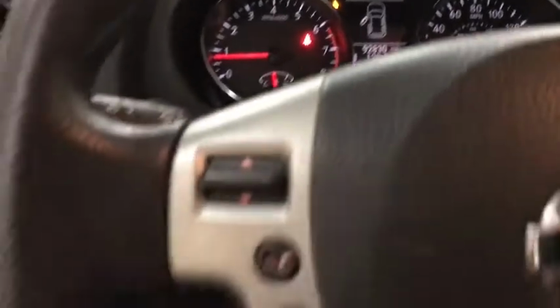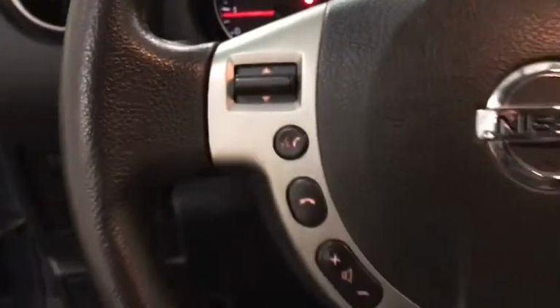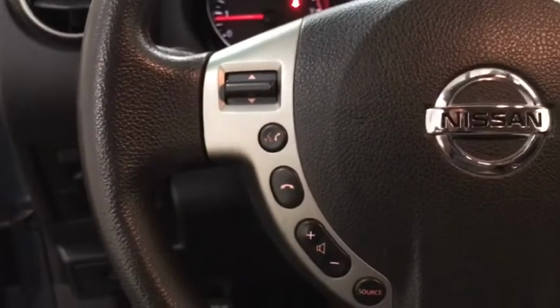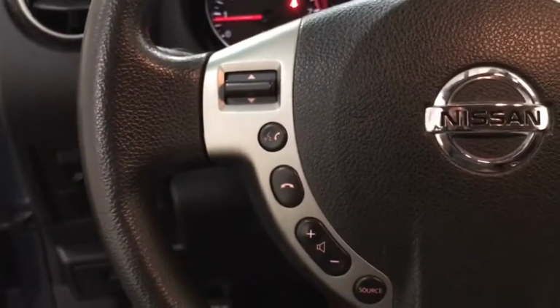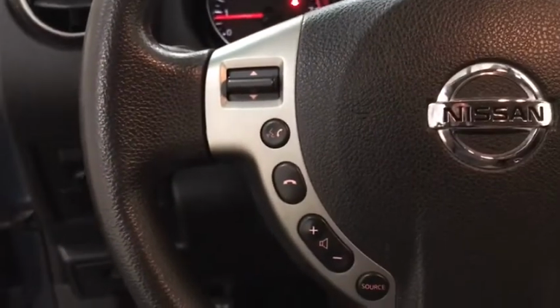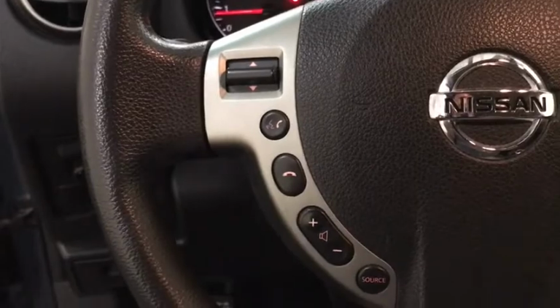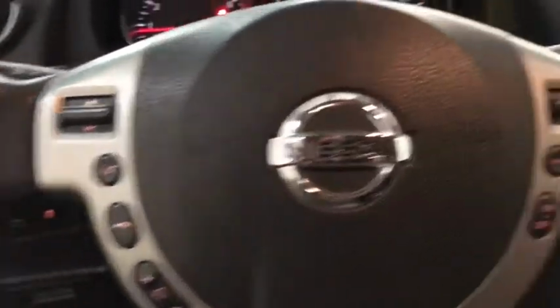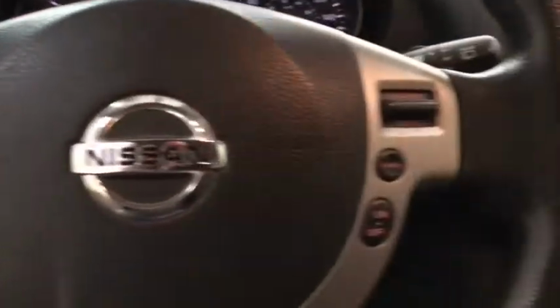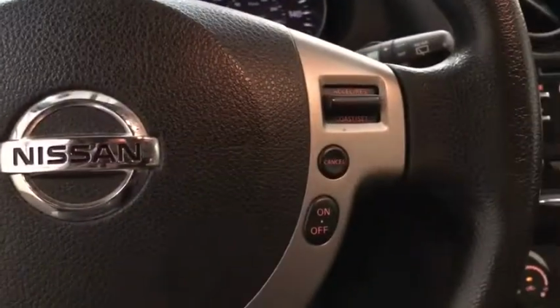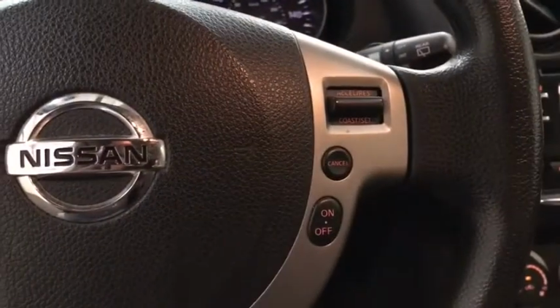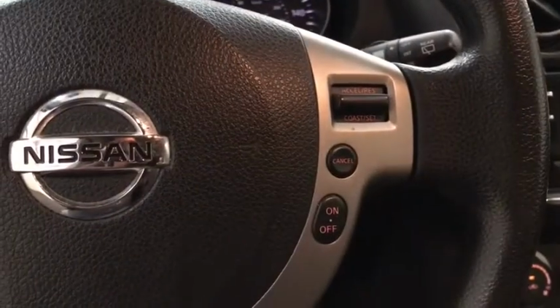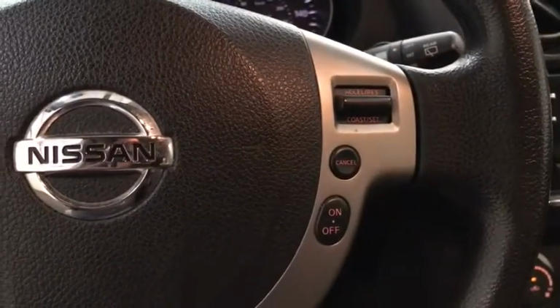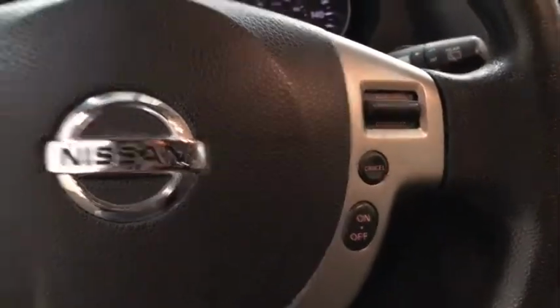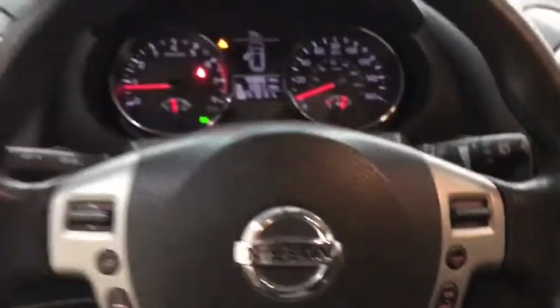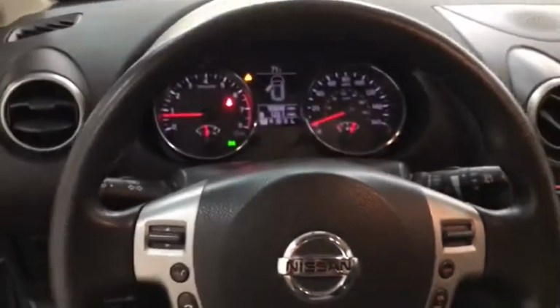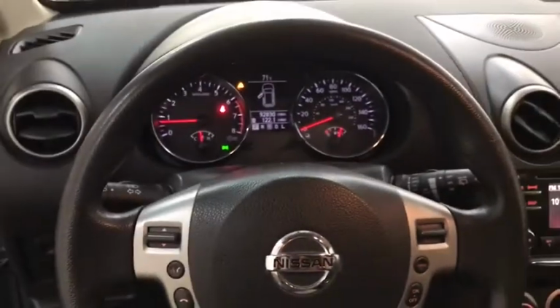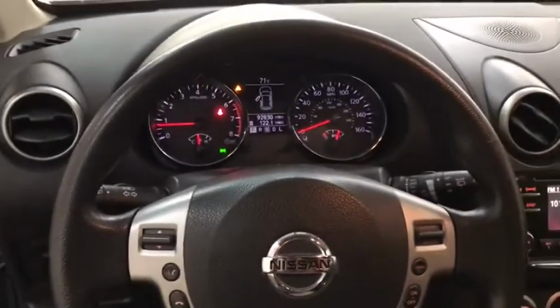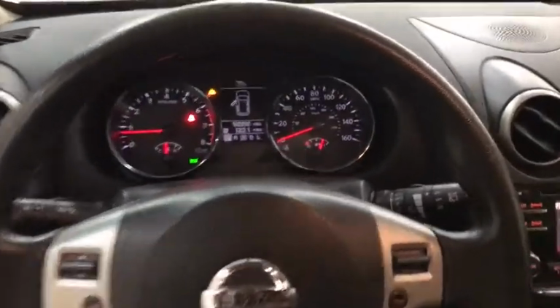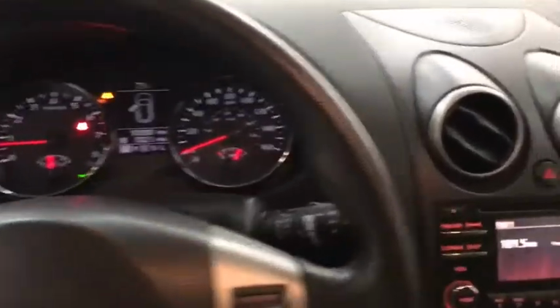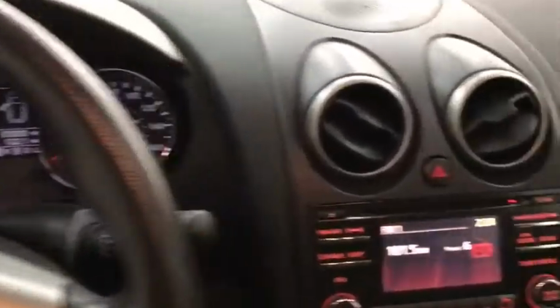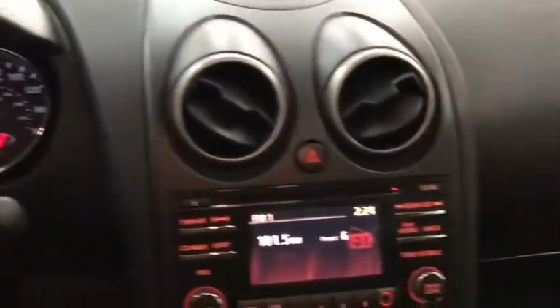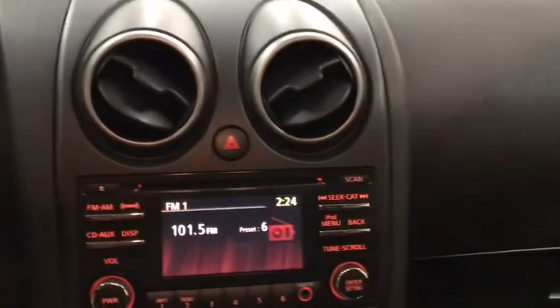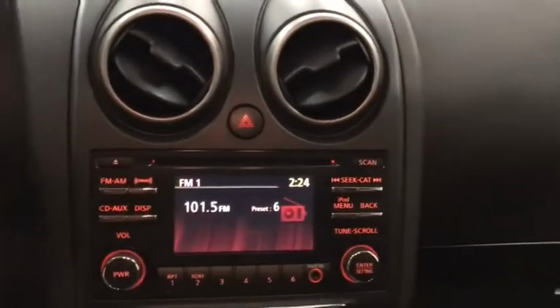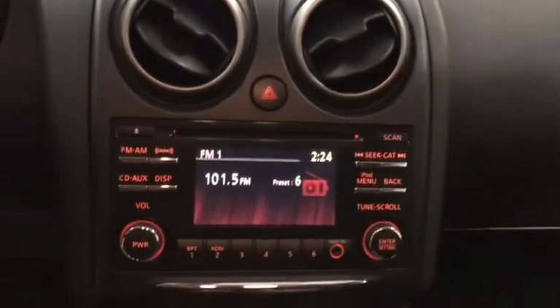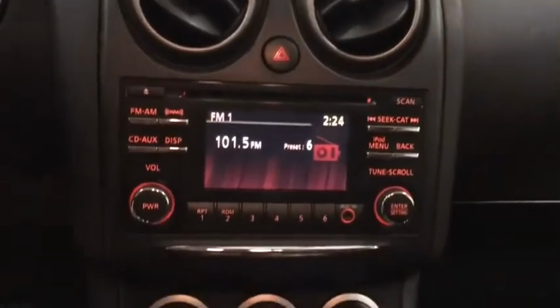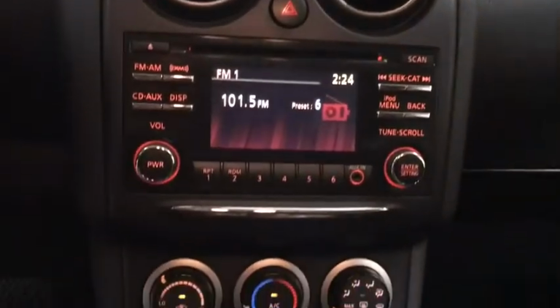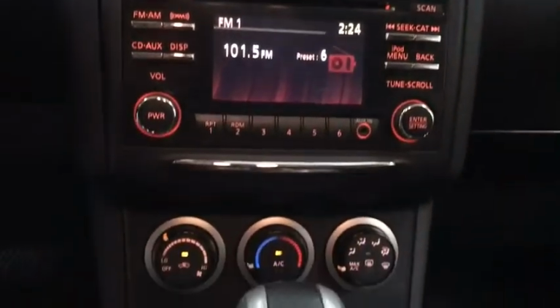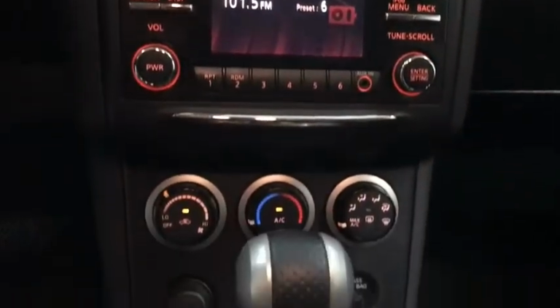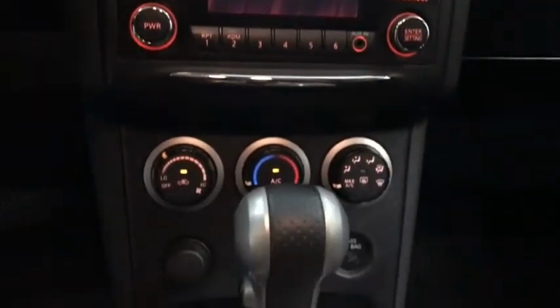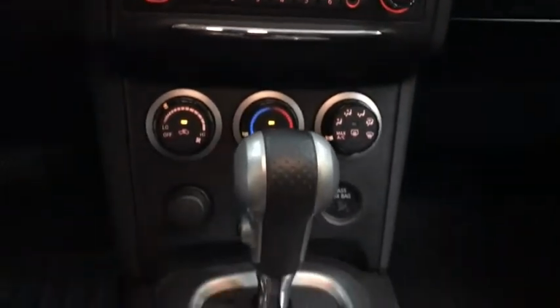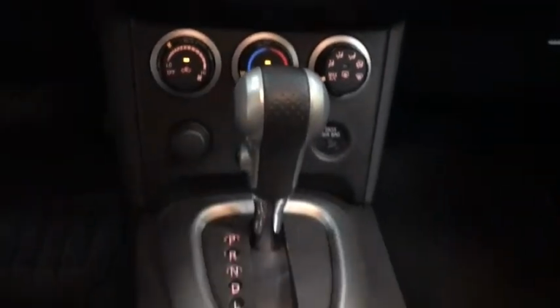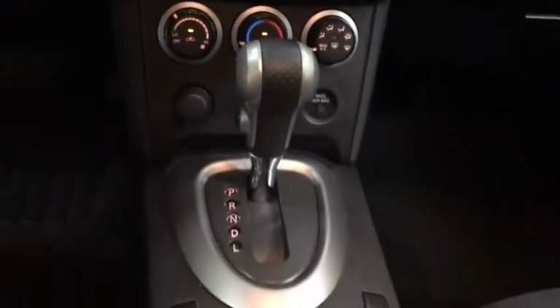Anti-lock braking system, stability control, traction control, Bluetooth, adjustable steering wheel, power steering, four-wheel disc brakes, and a five-piece floor trunk mat set.